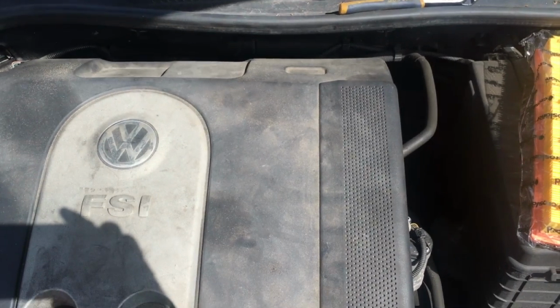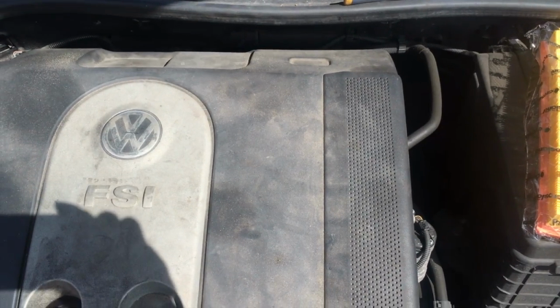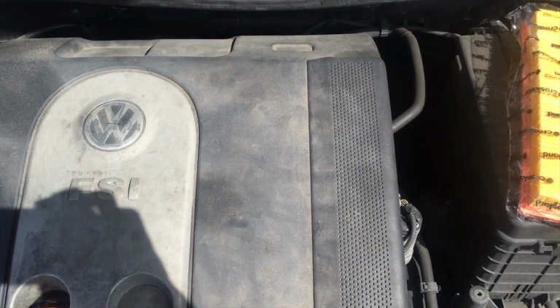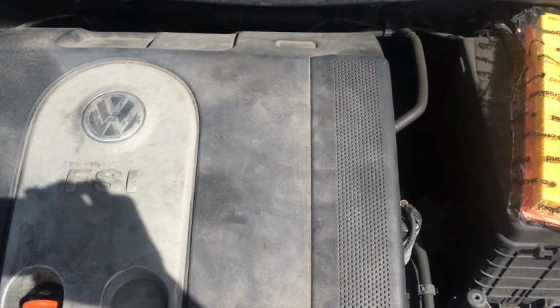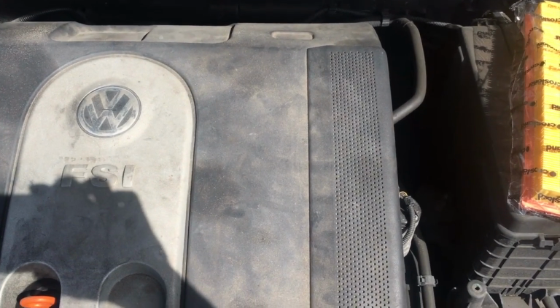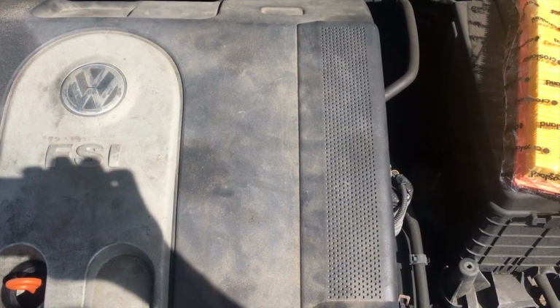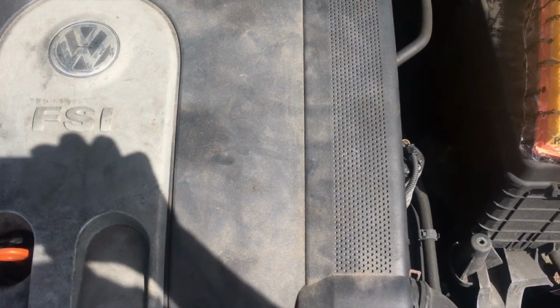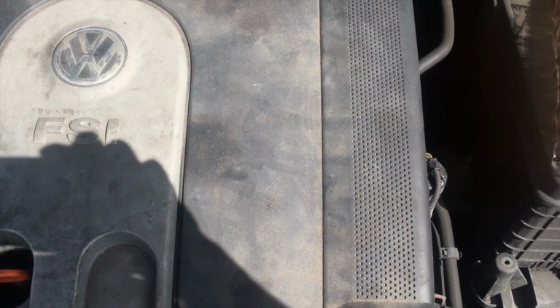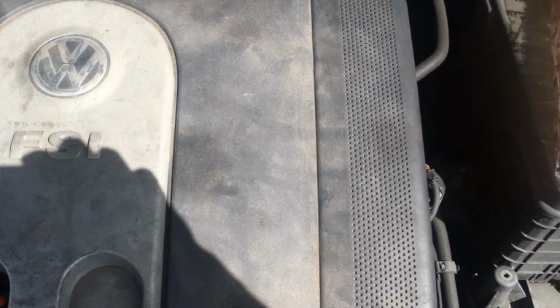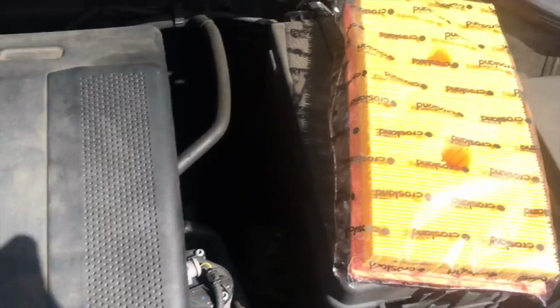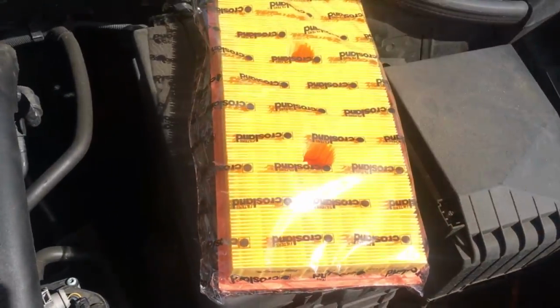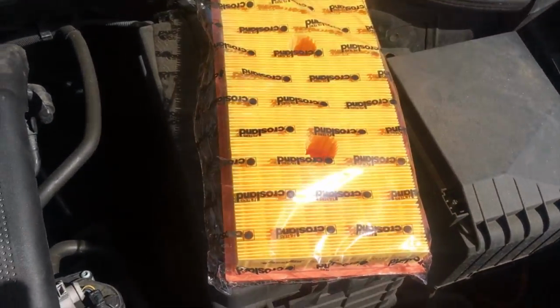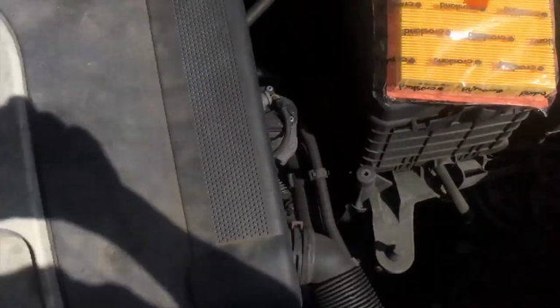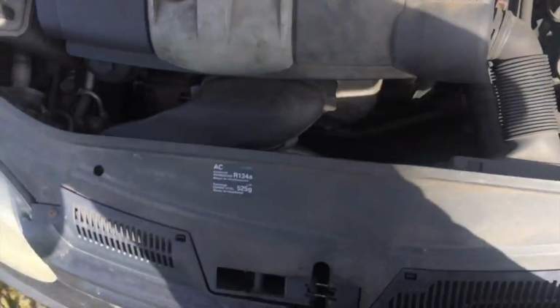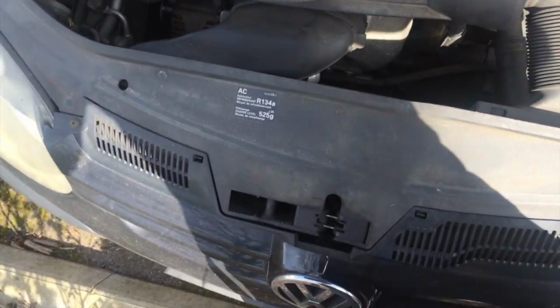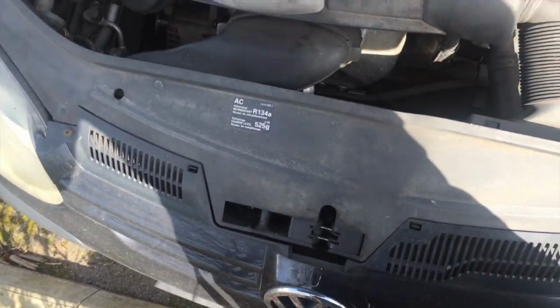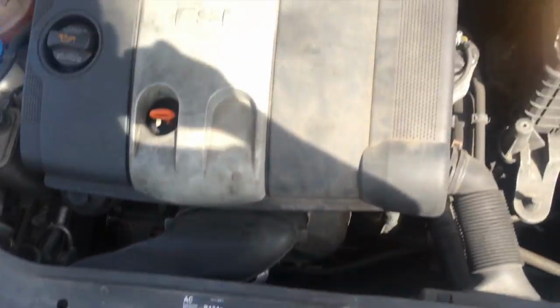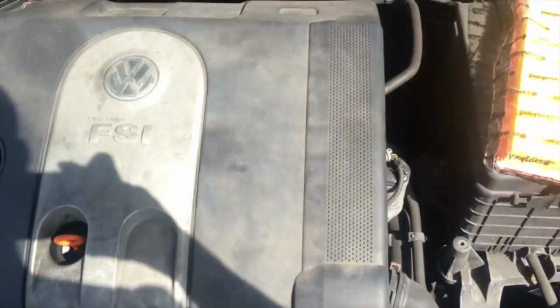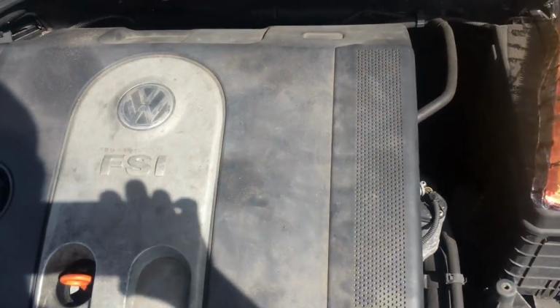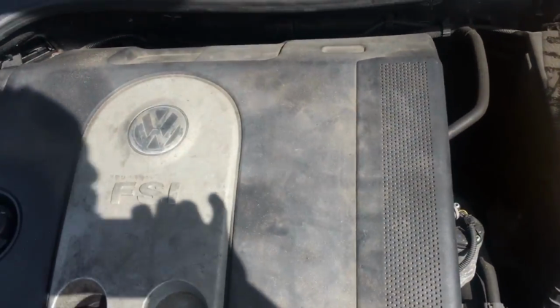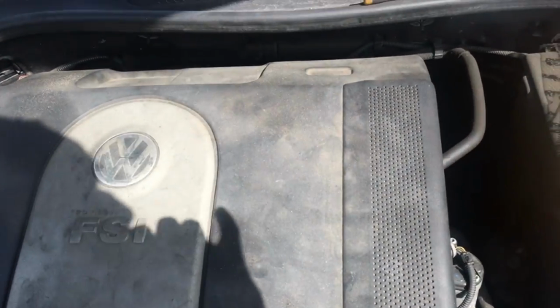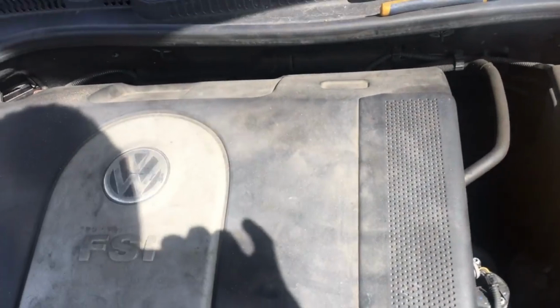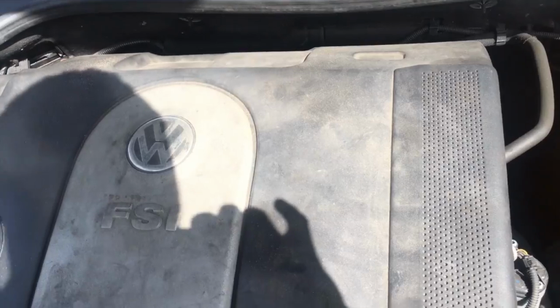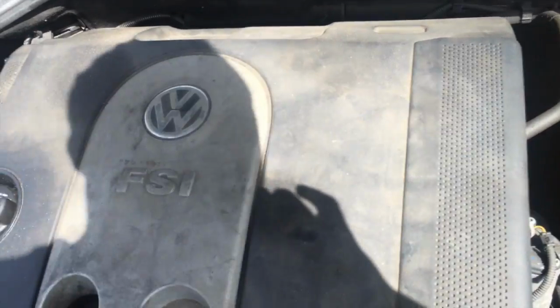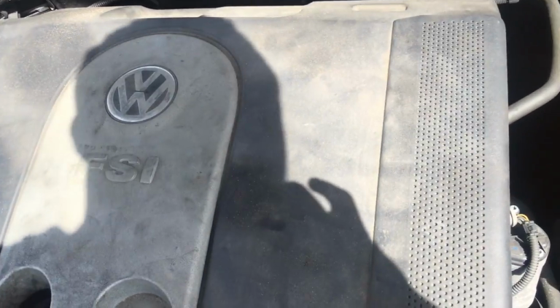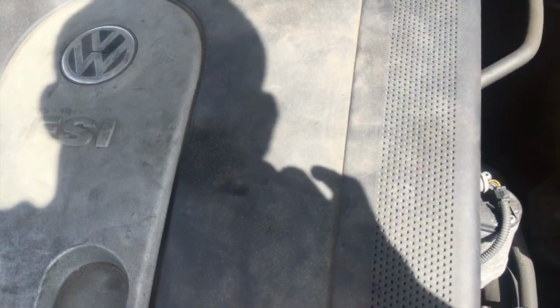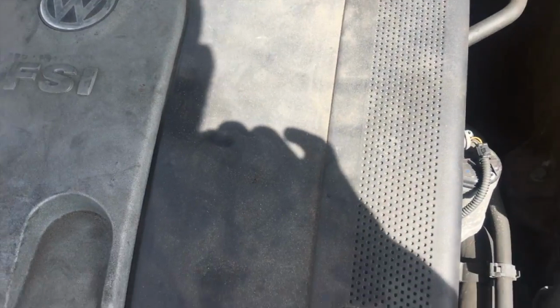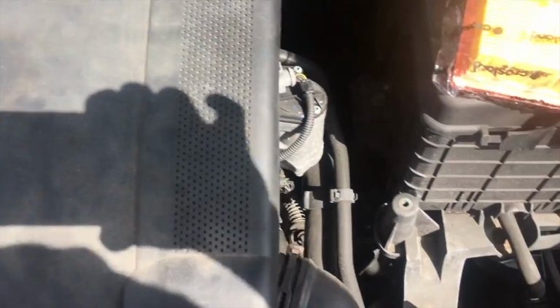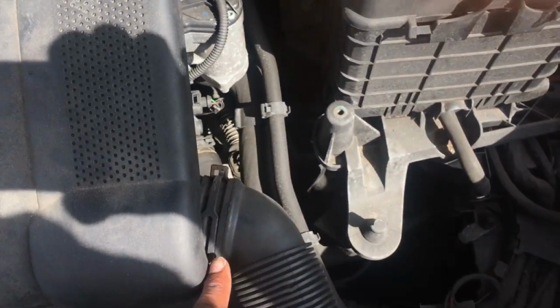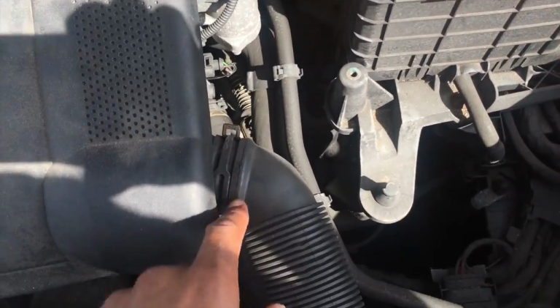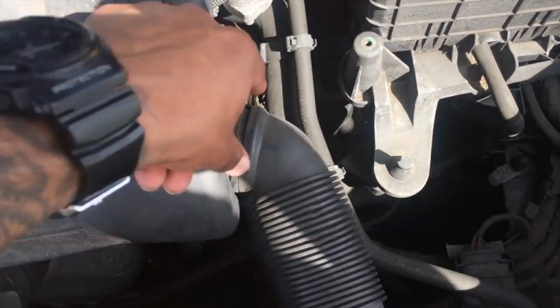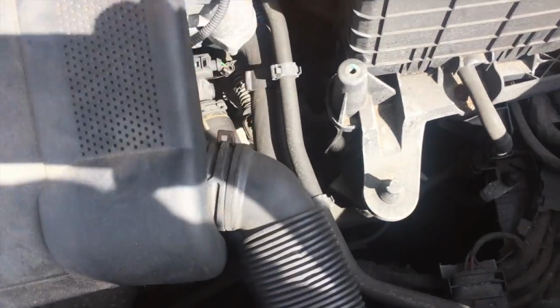Hey guys, long time no see. In this video I'm going to be changing the air filter on a Golf 1.6. This is the 2004/2005 onwards model. To remove it, you can see here is a clip — you gotta get your vice grips here and pop that off.